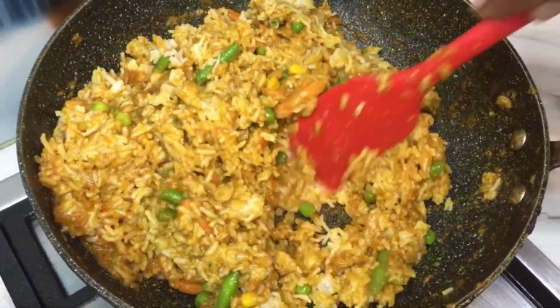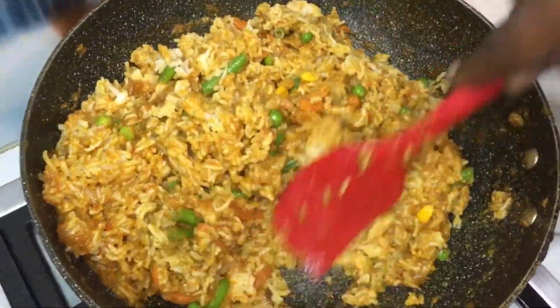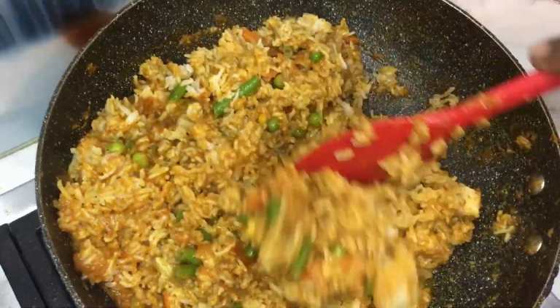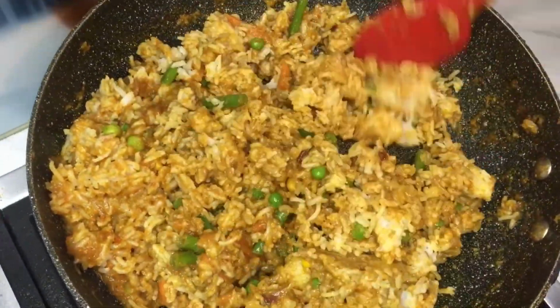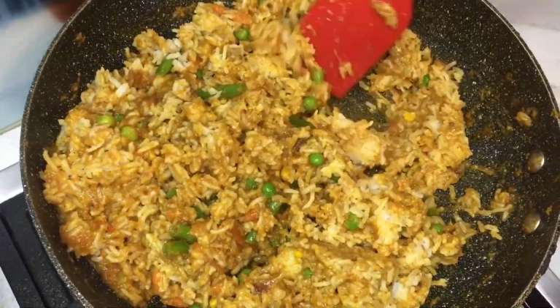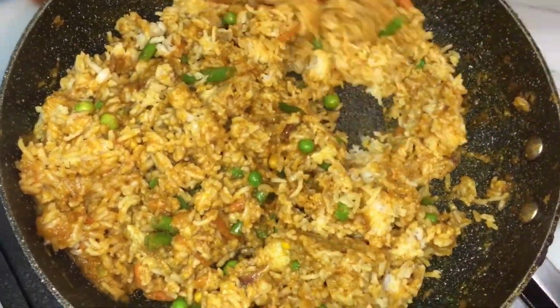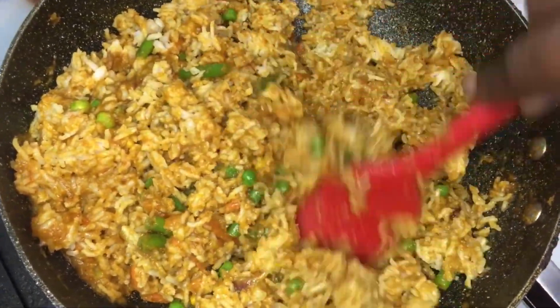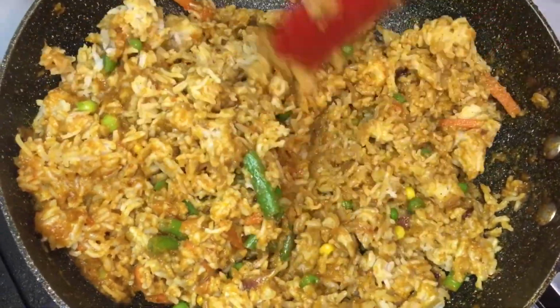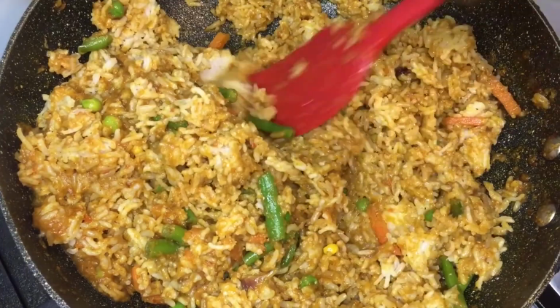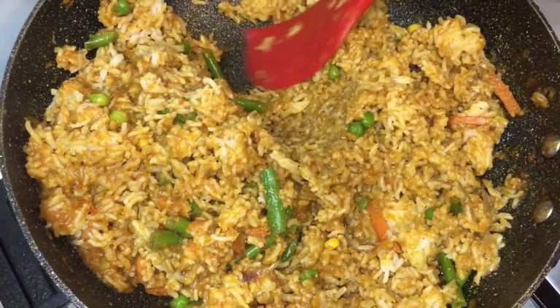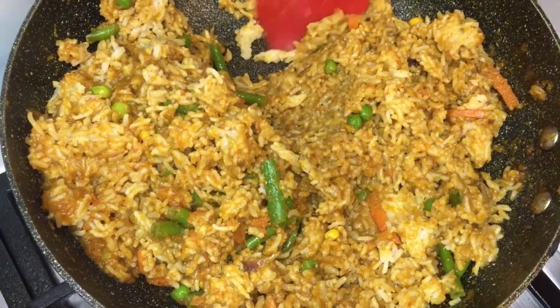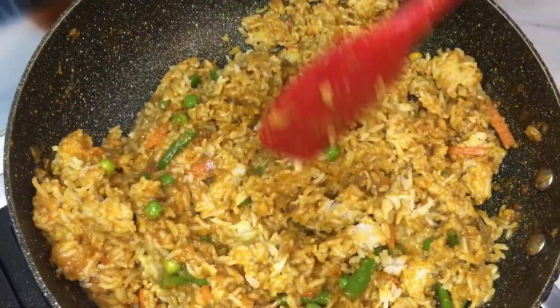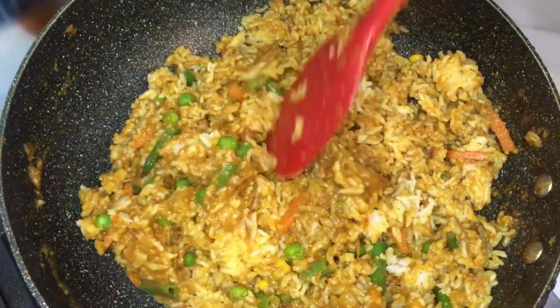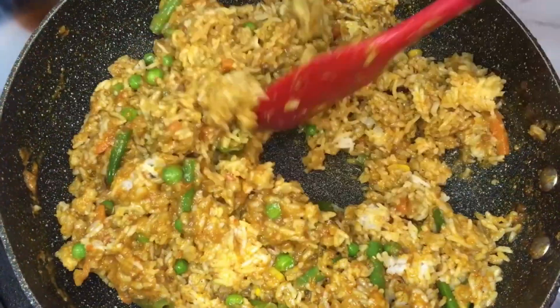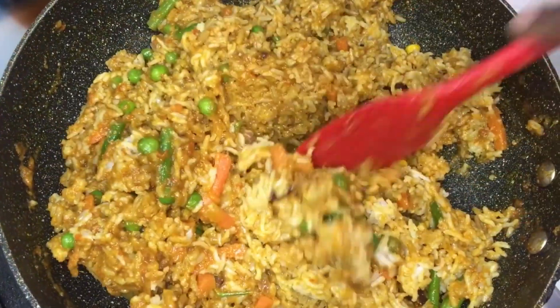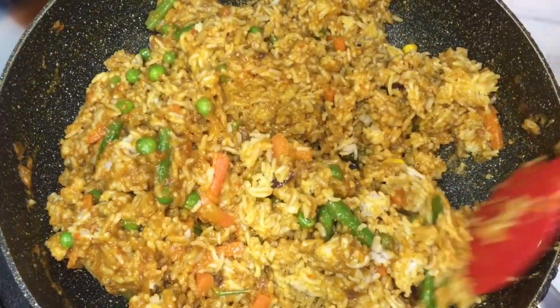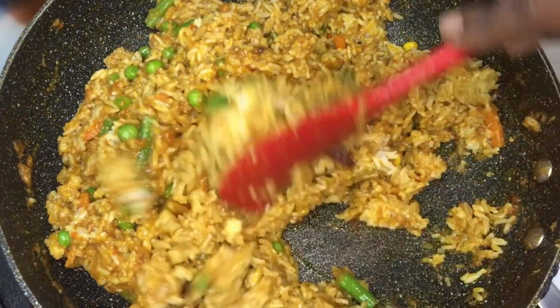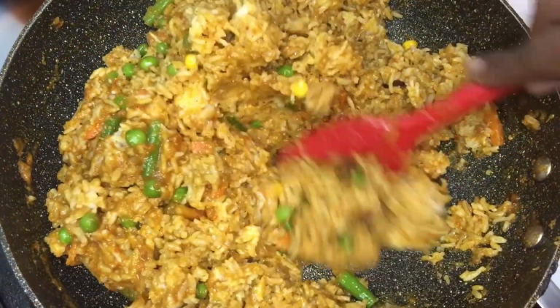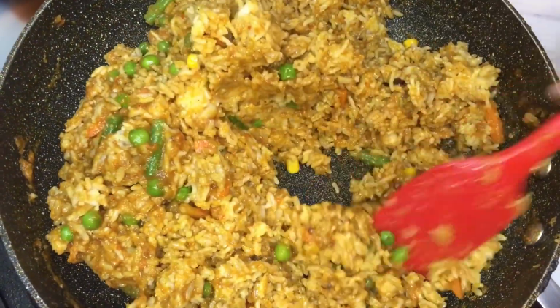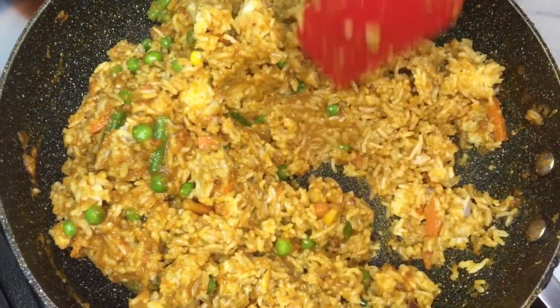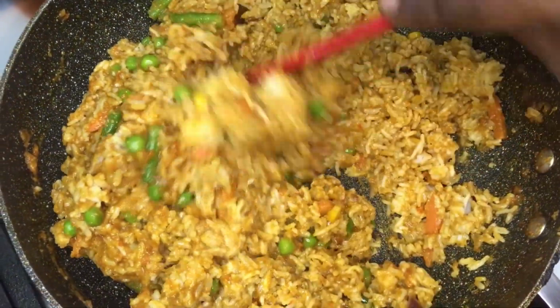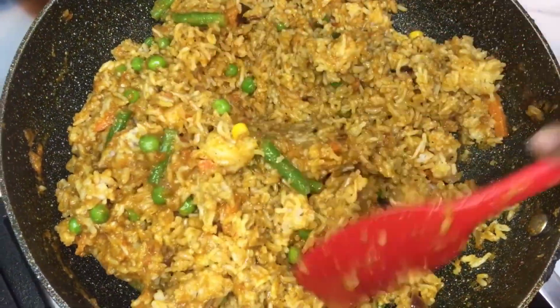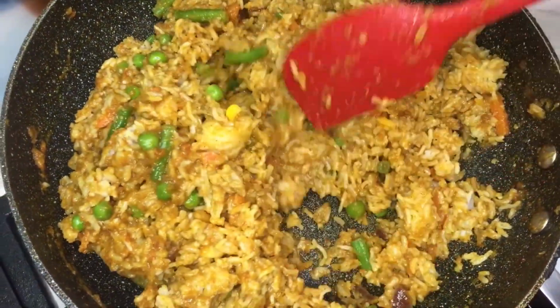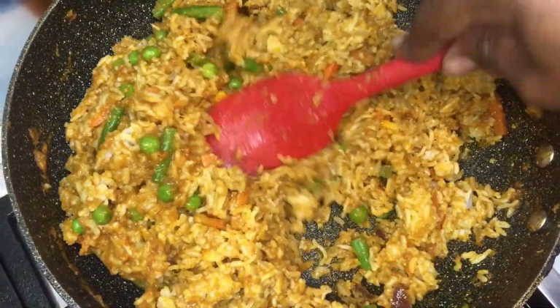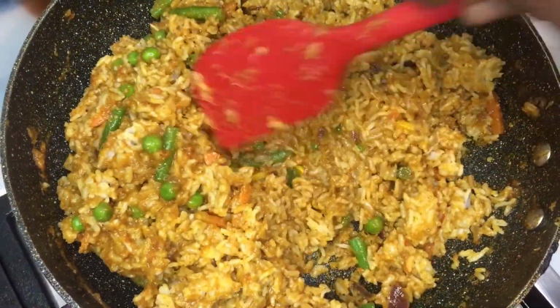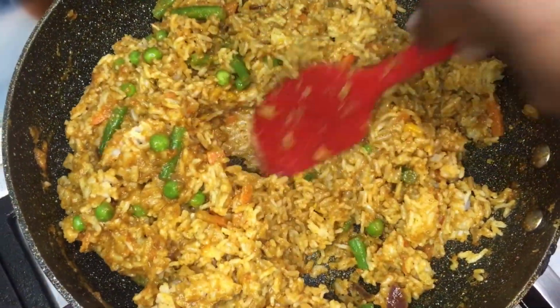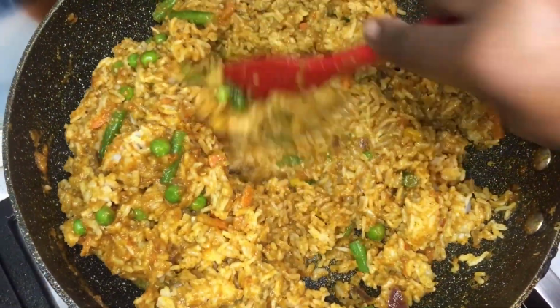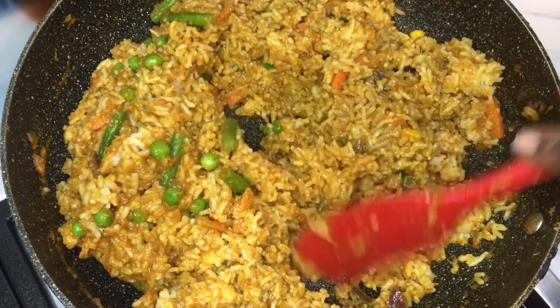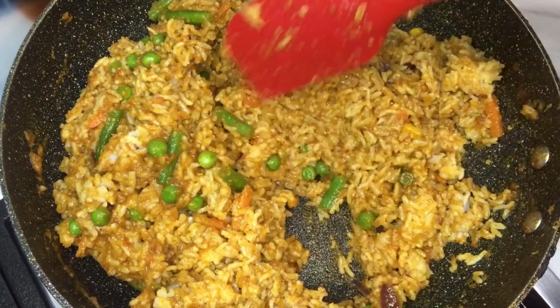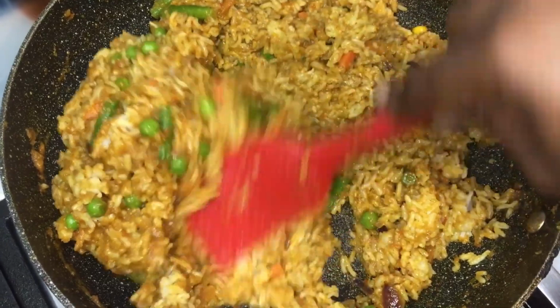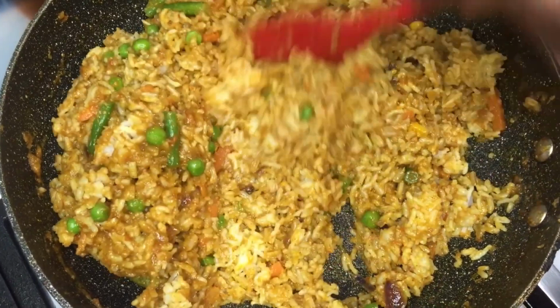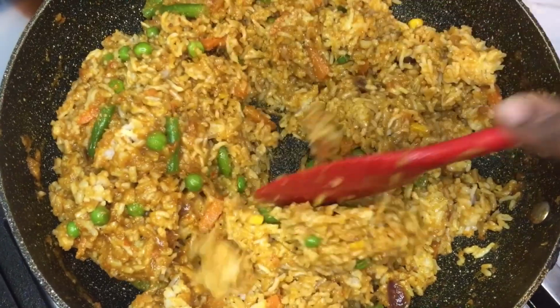This is looking amazing. The aroma in this kitchen — it's divine, it's beautiful, mouthwatering.